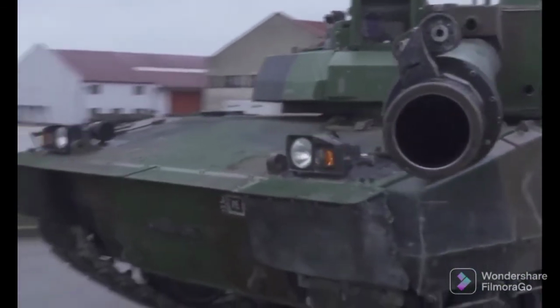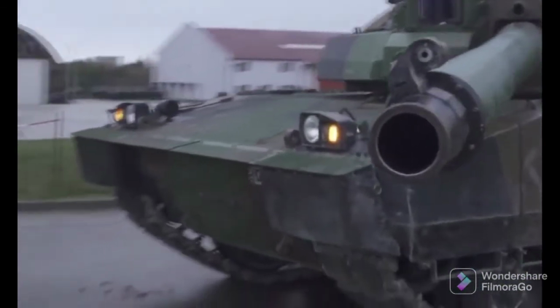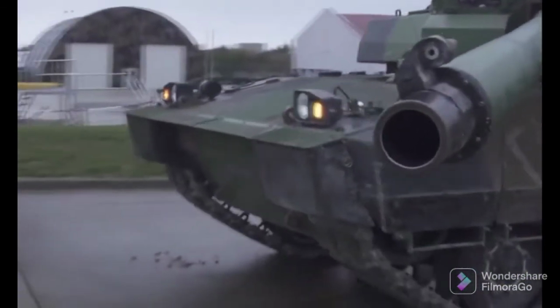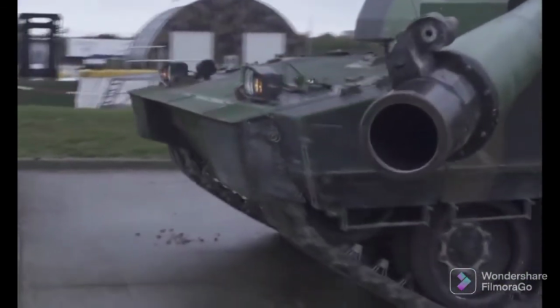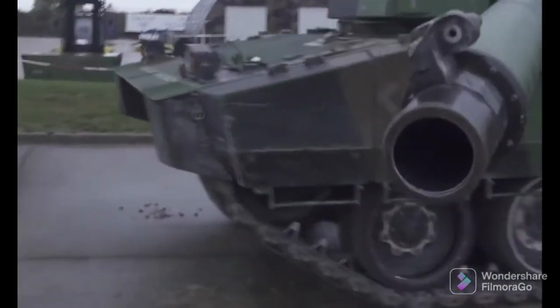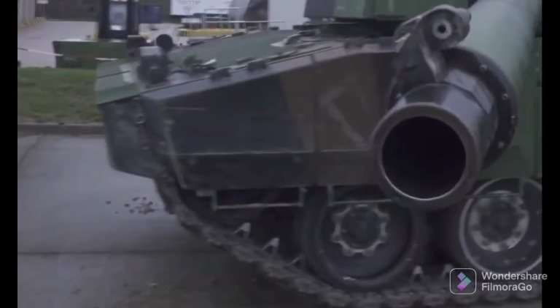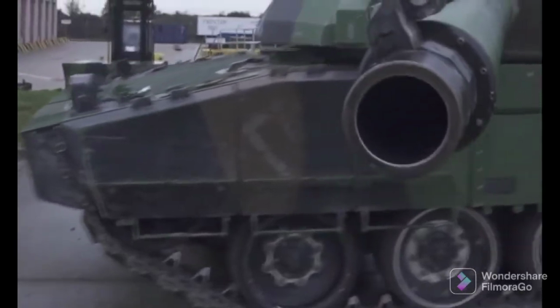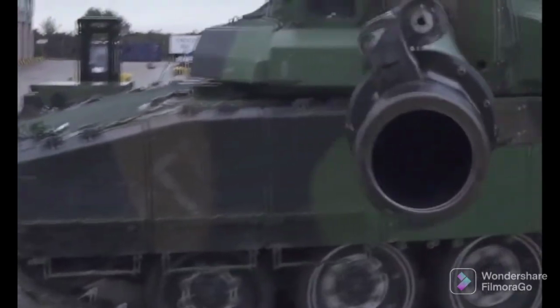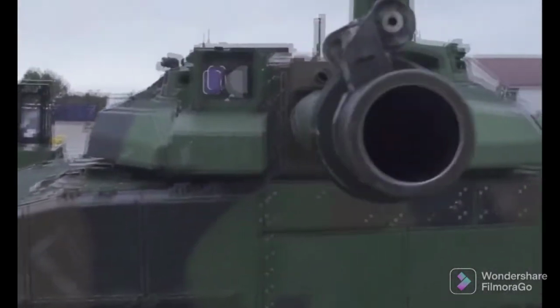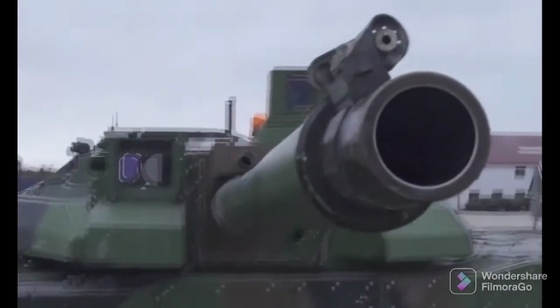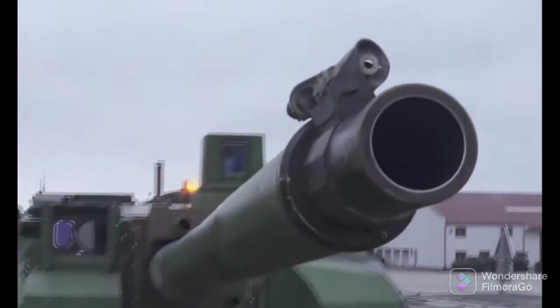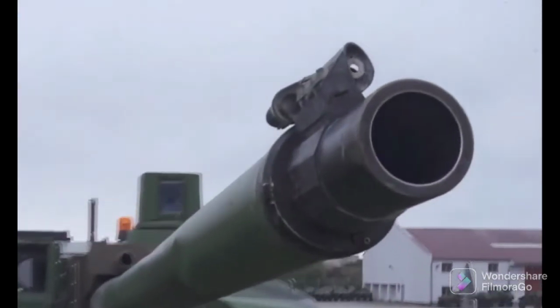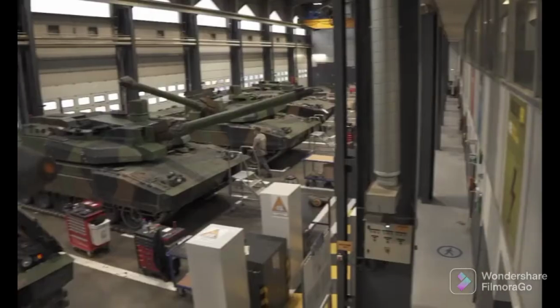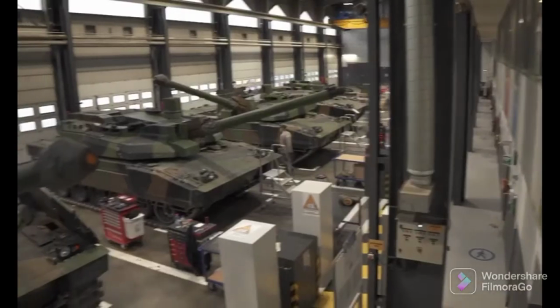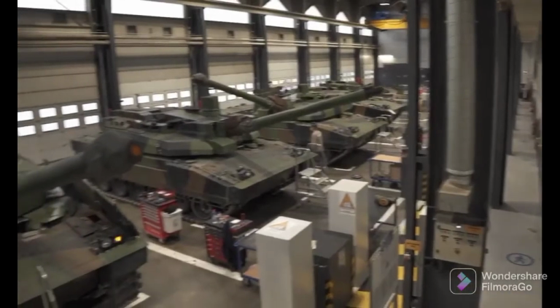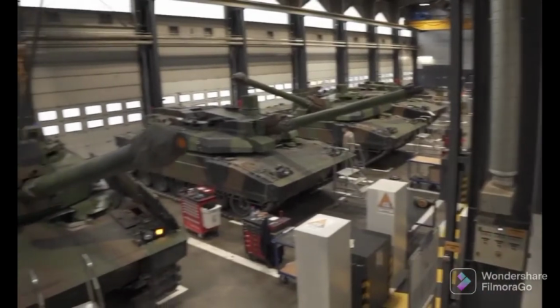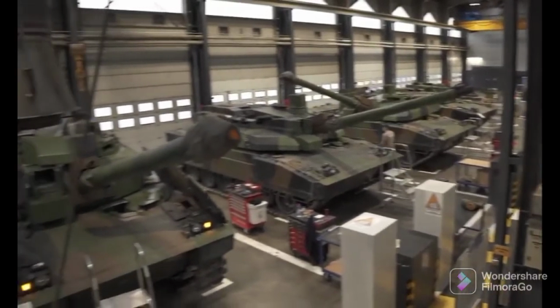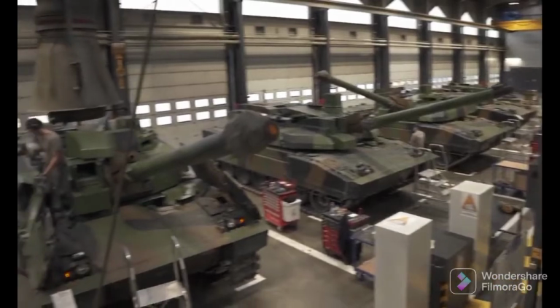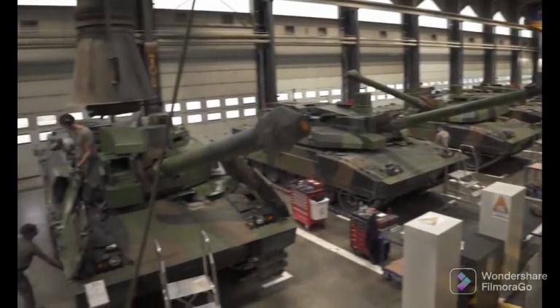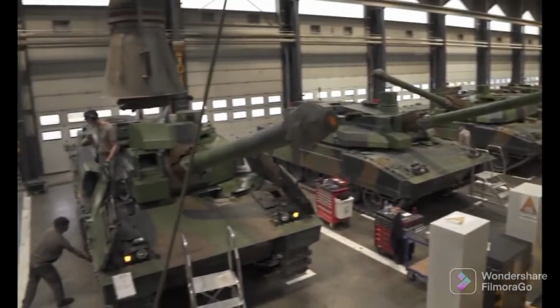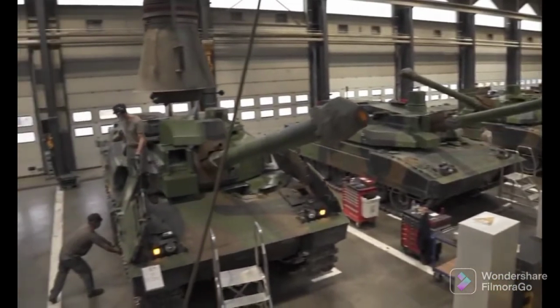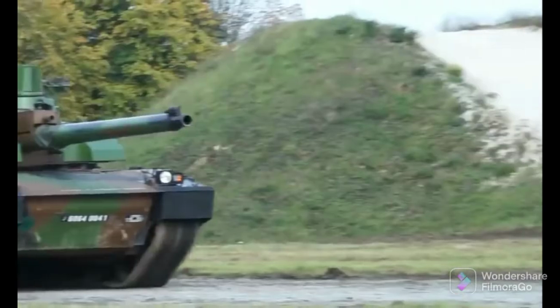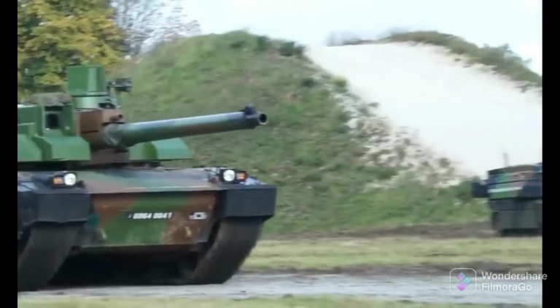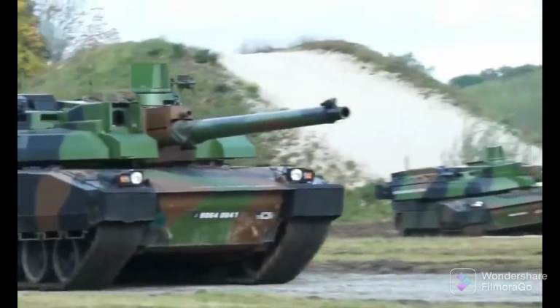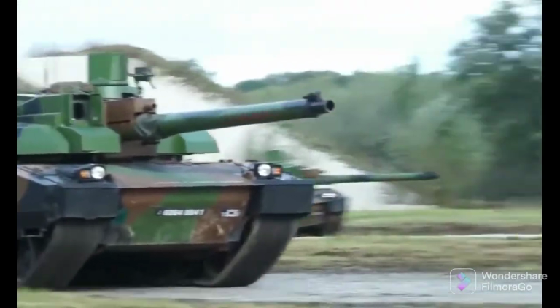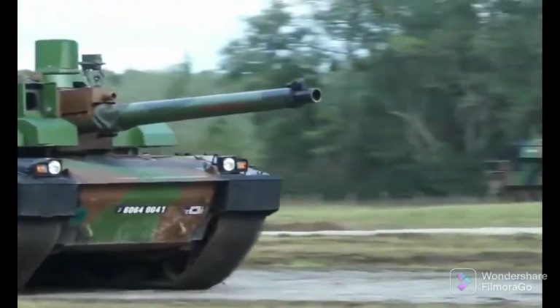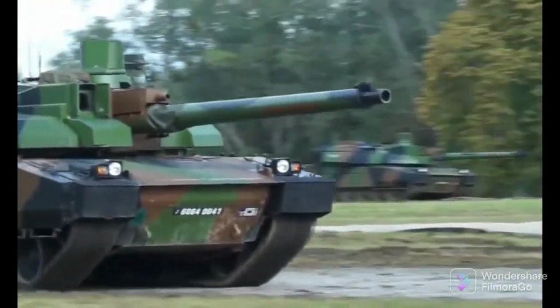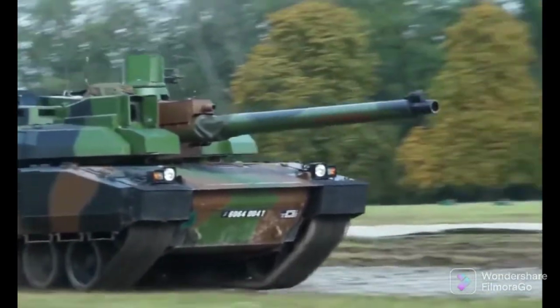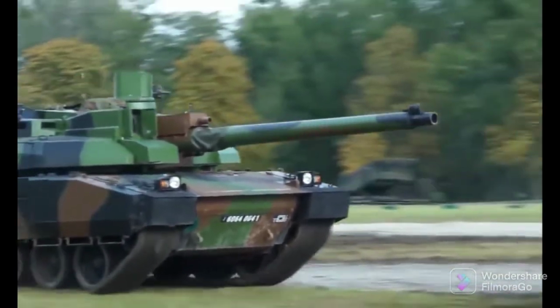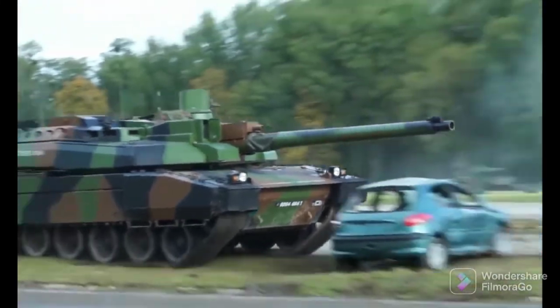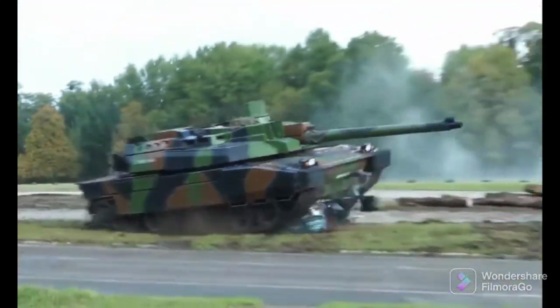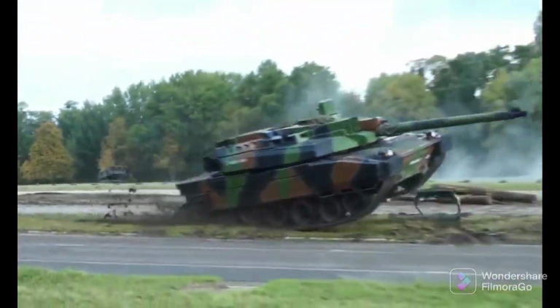The Leclerc MBT Scorpion XLR will be equipped with an open electronic architecture, the new CONTACT tactical radio system, an NBC protection system, night vision equipment, the Scorpion information and command system, and associated displays.